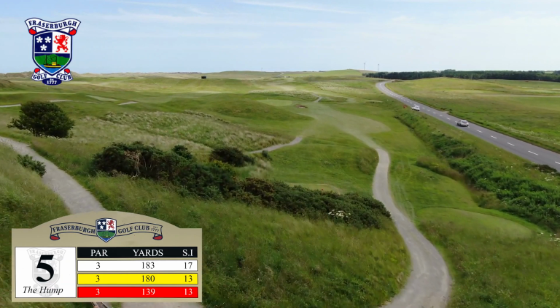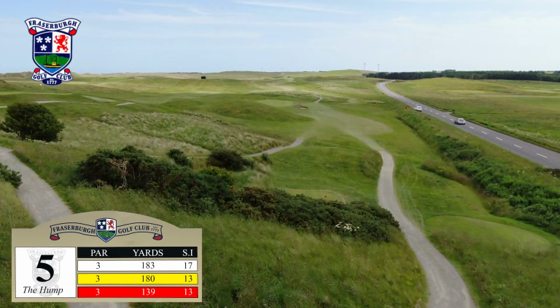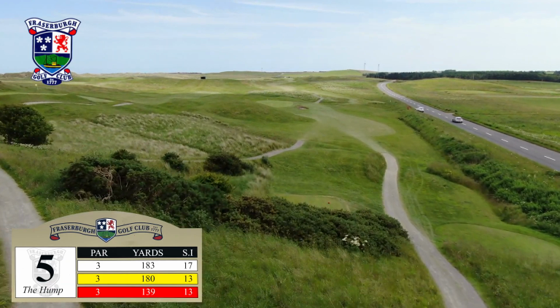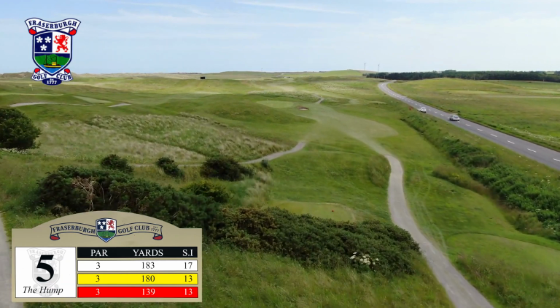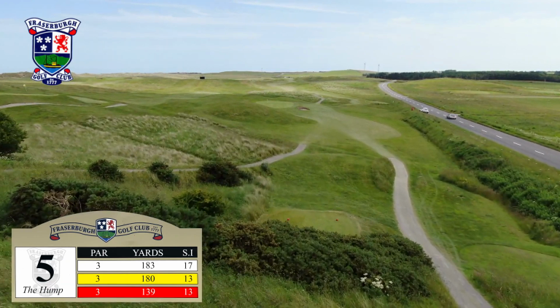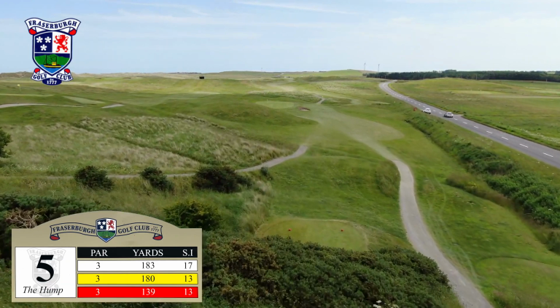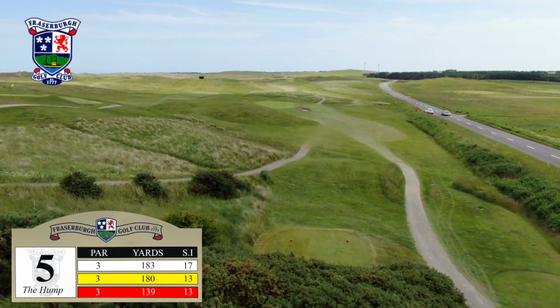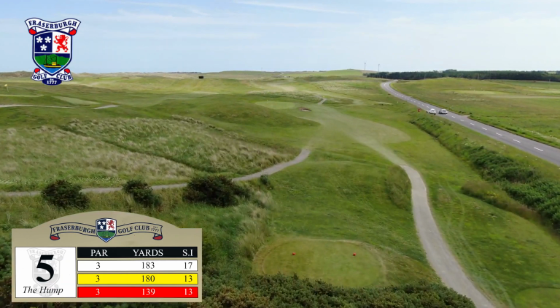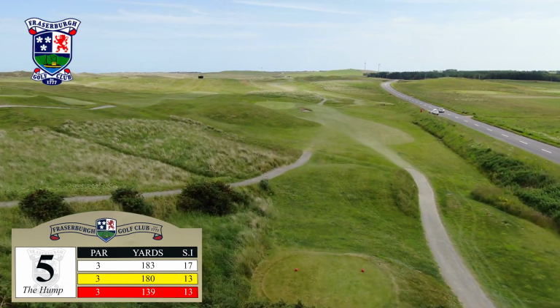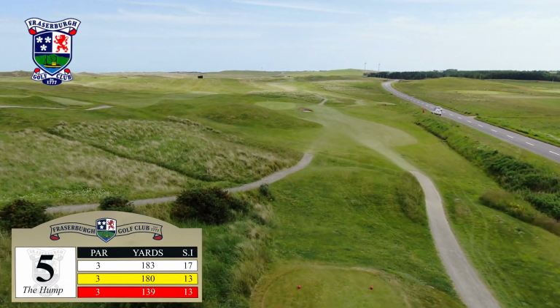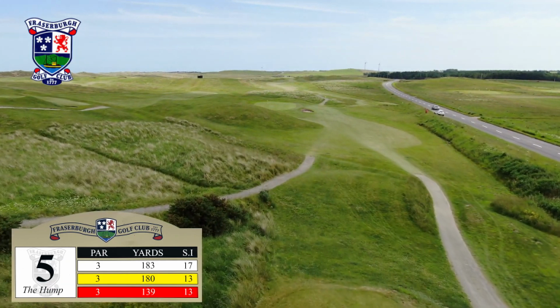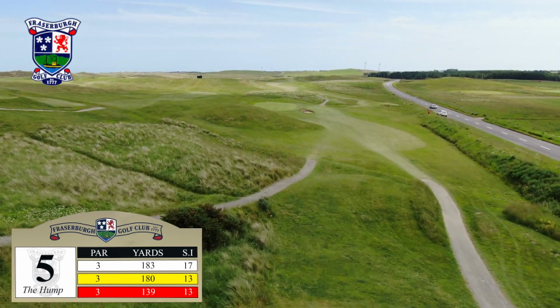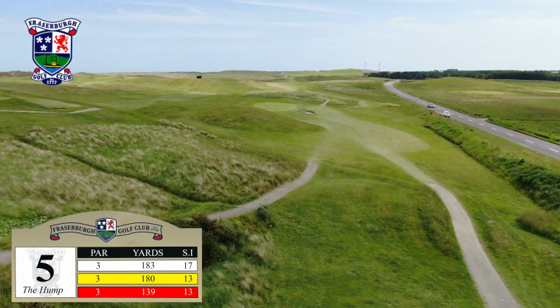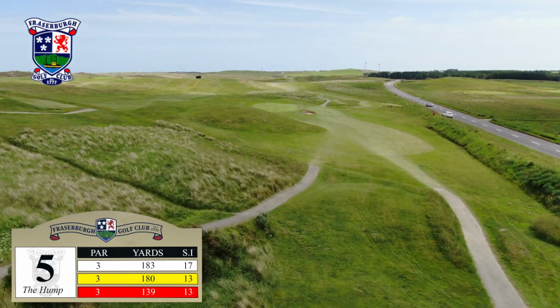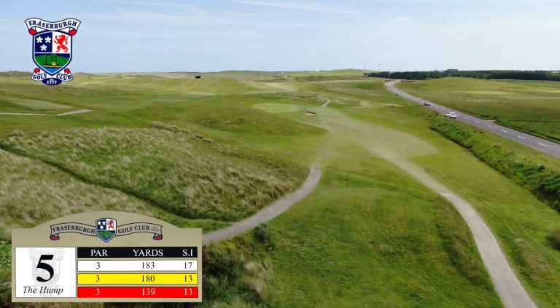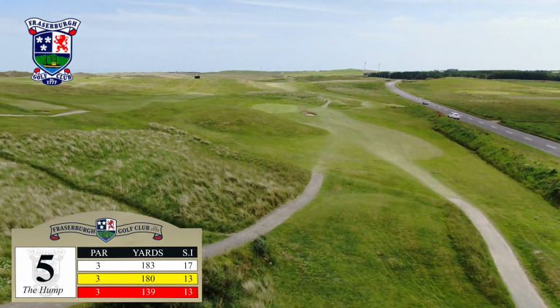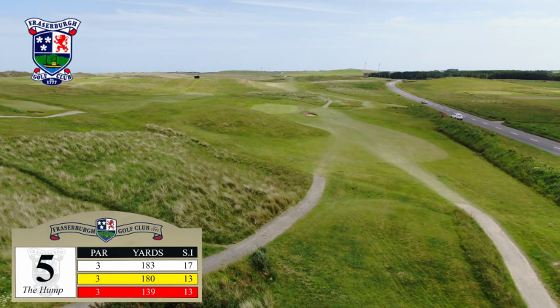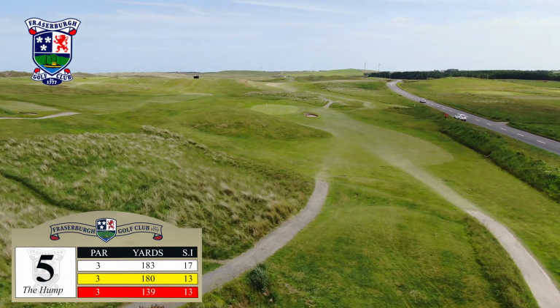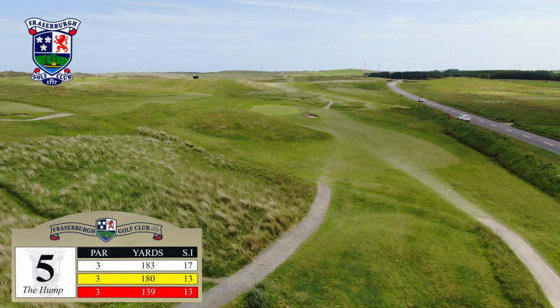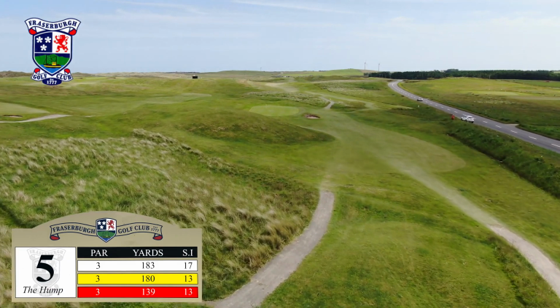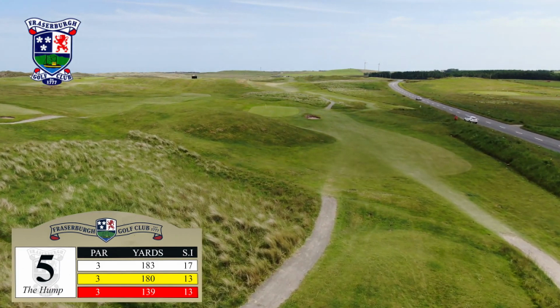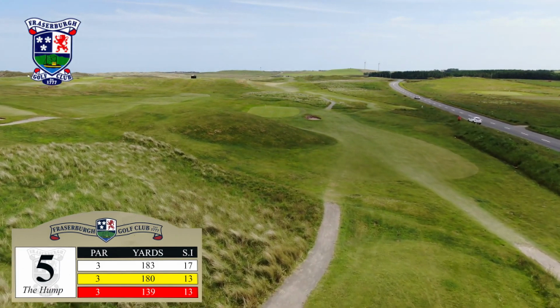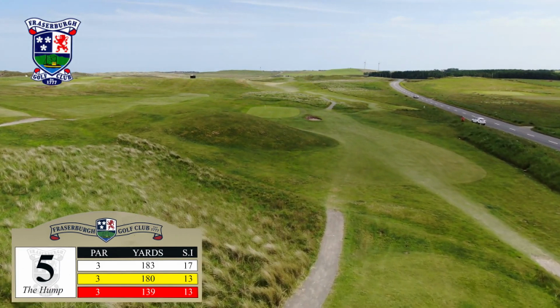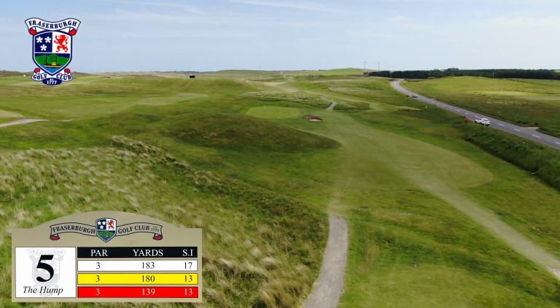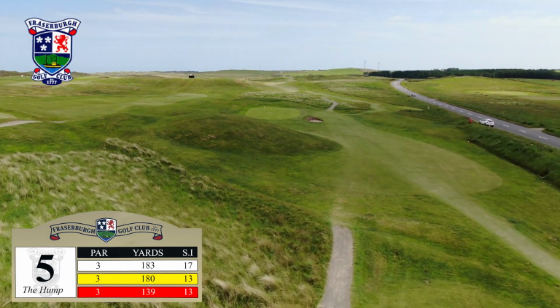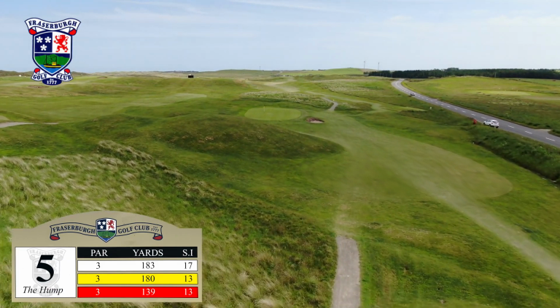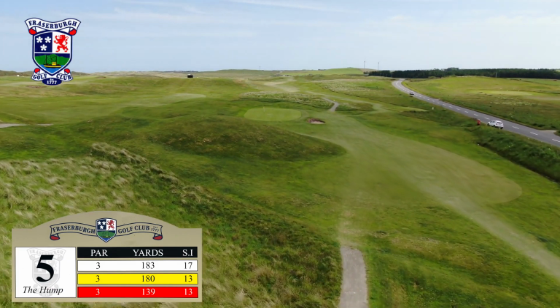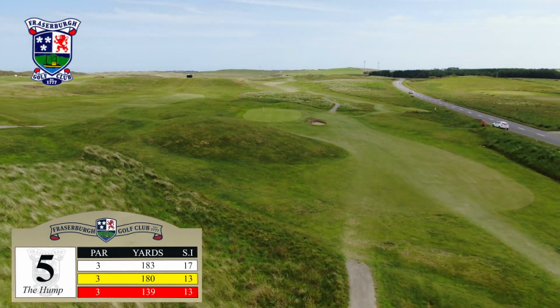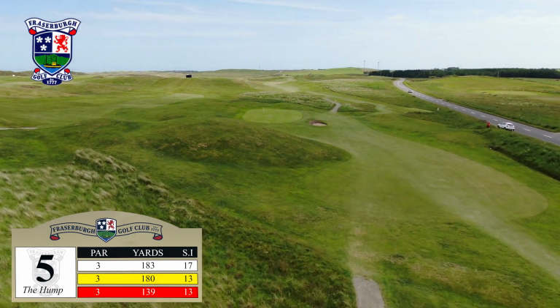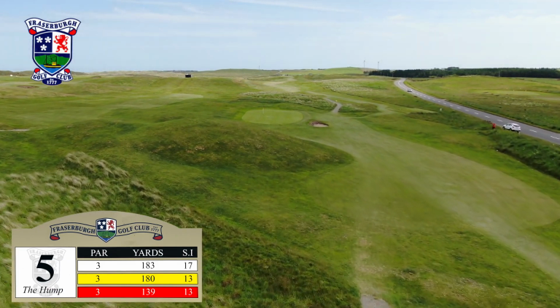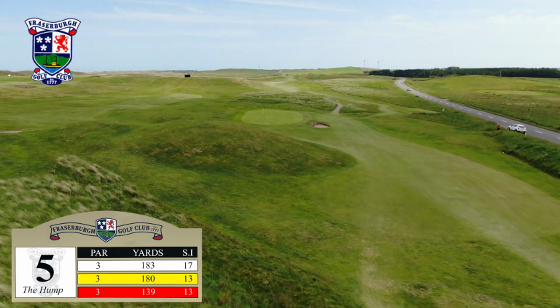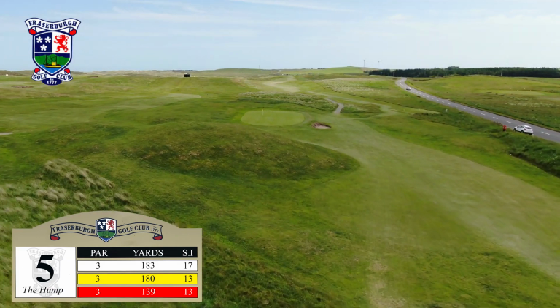You need one of your best, as anything pushed leaves the golfer on the road to nowhere, unless, of course, you have an urgent appointment in Inverallachie.